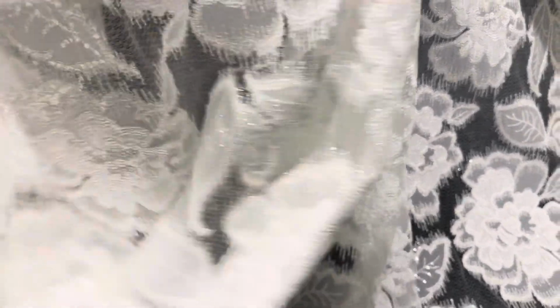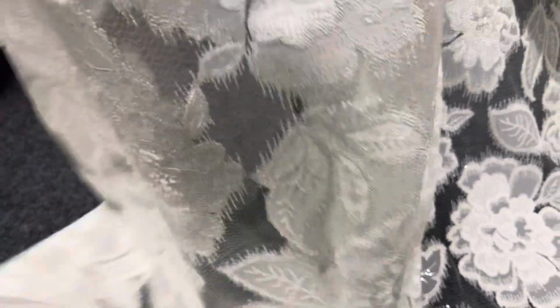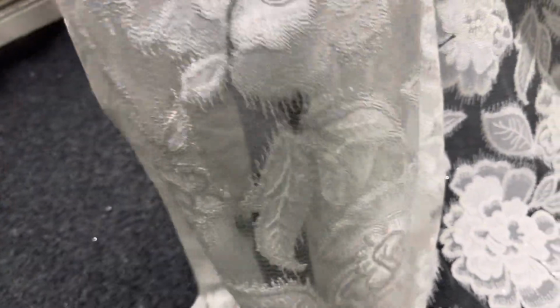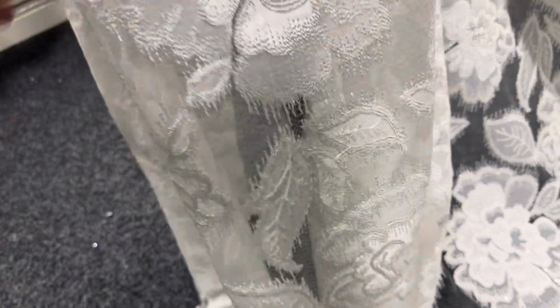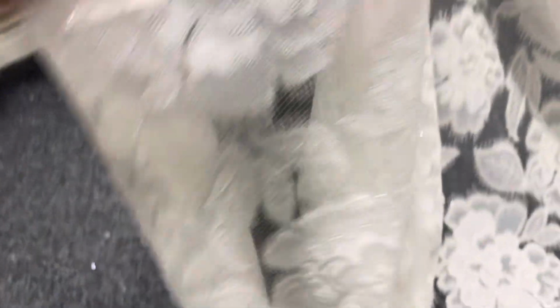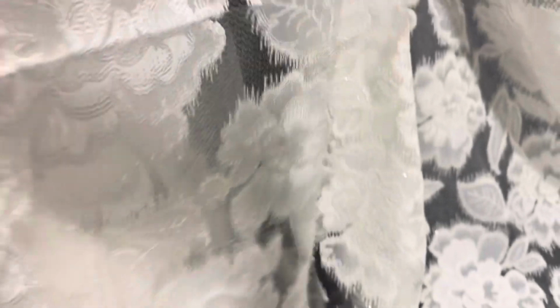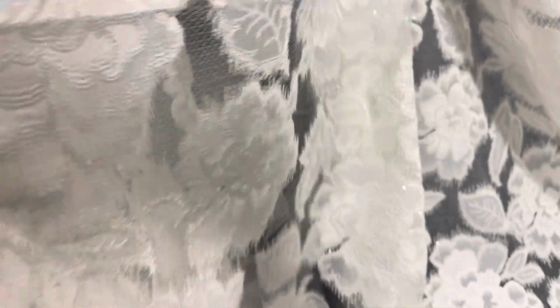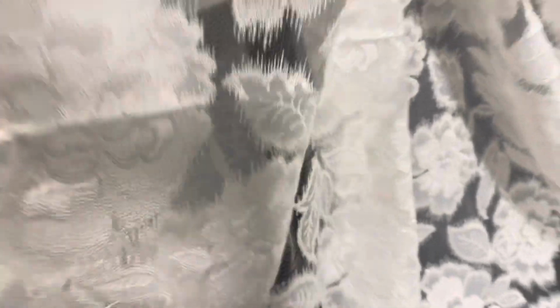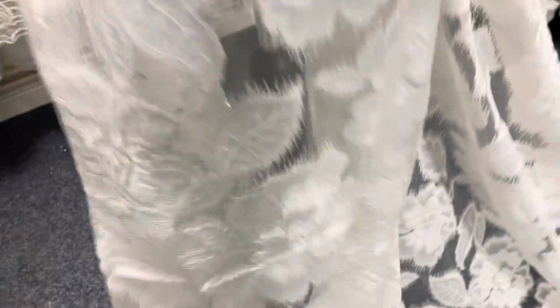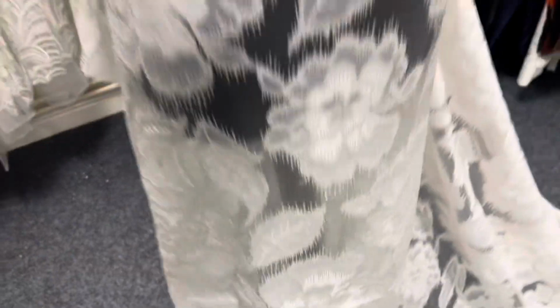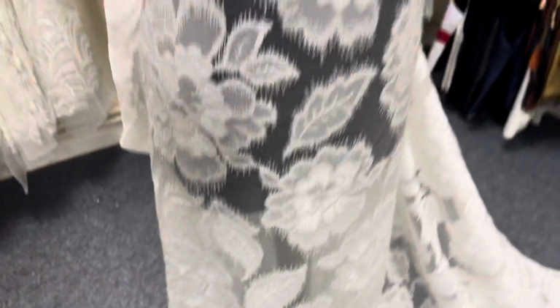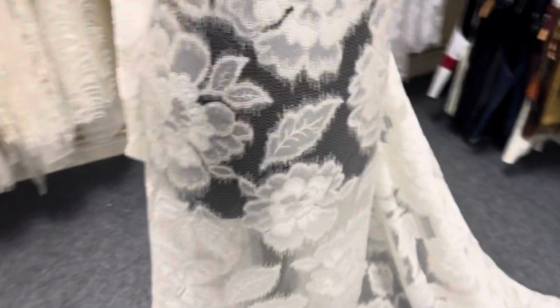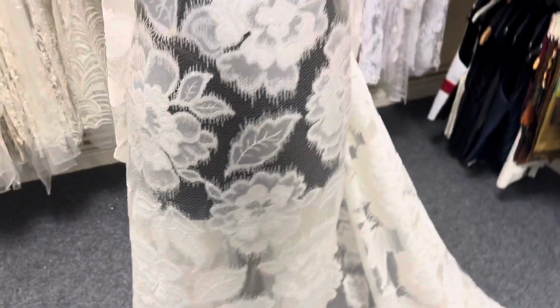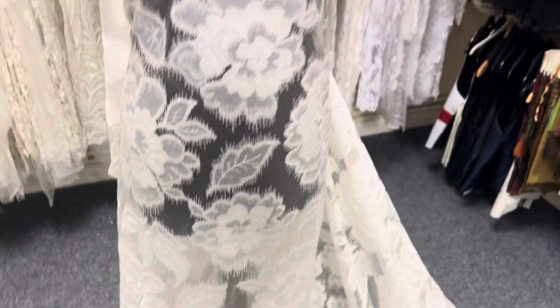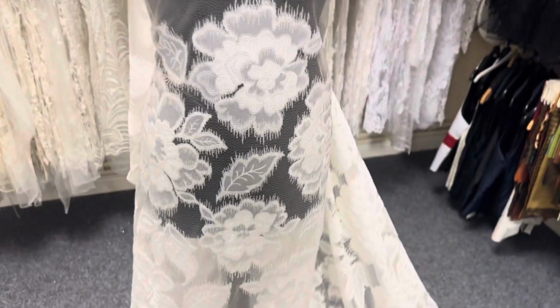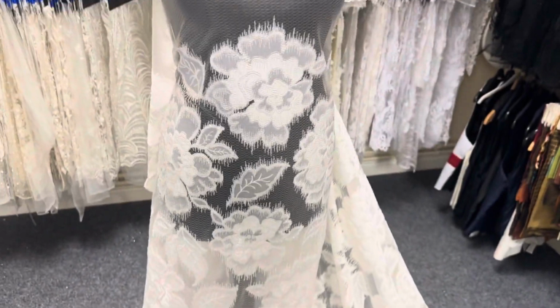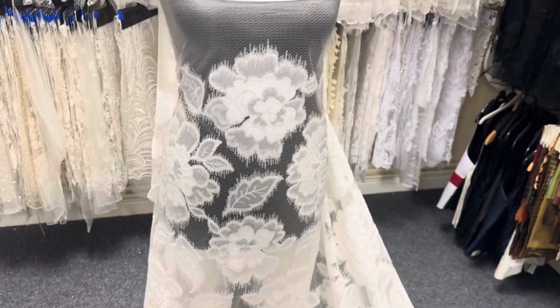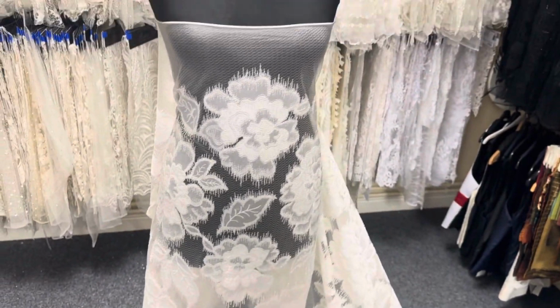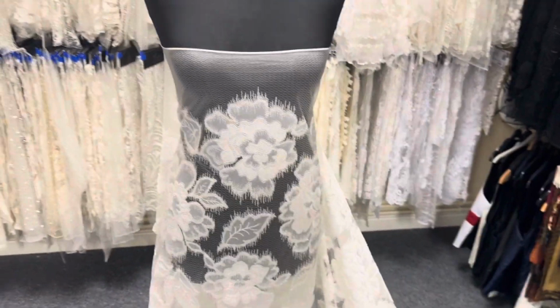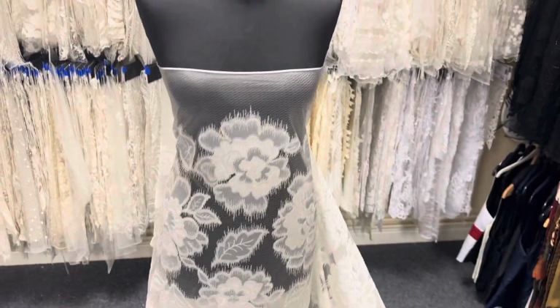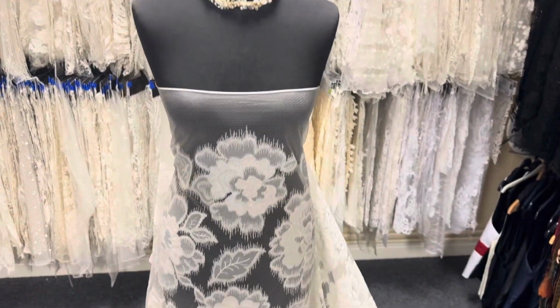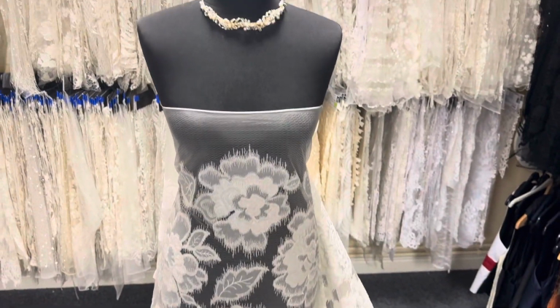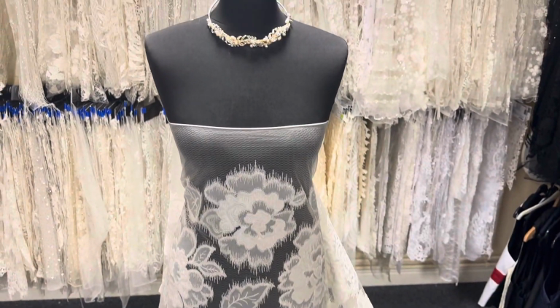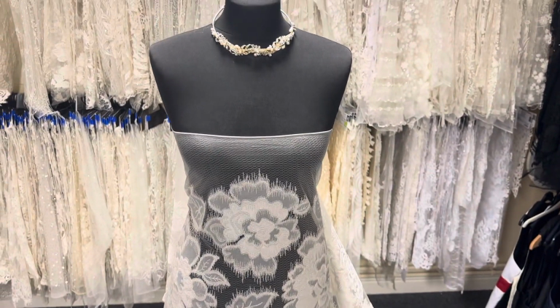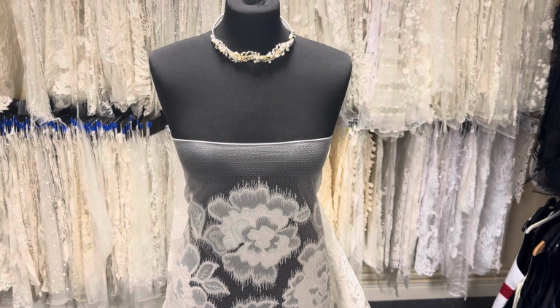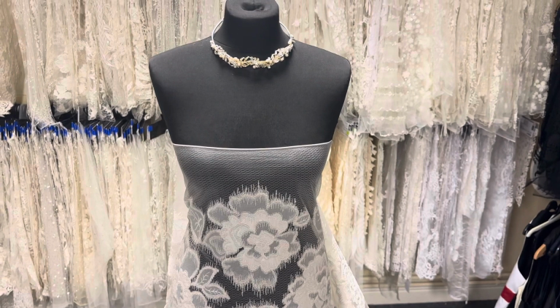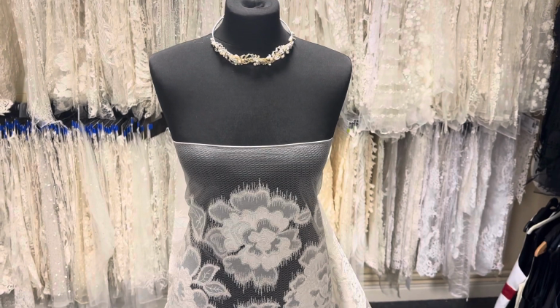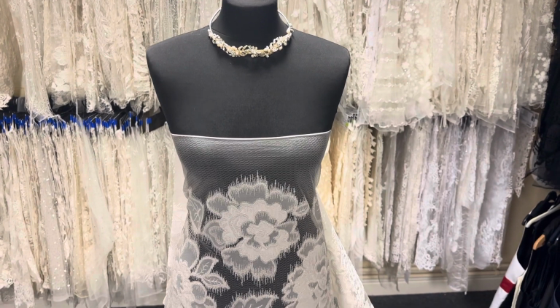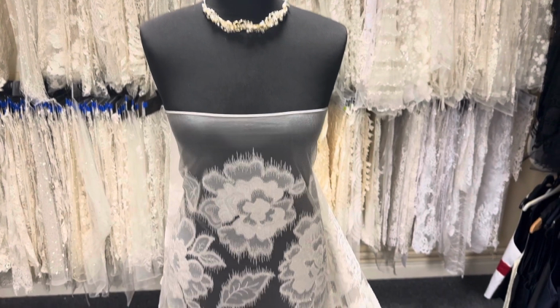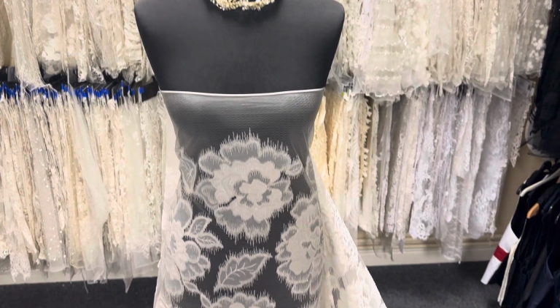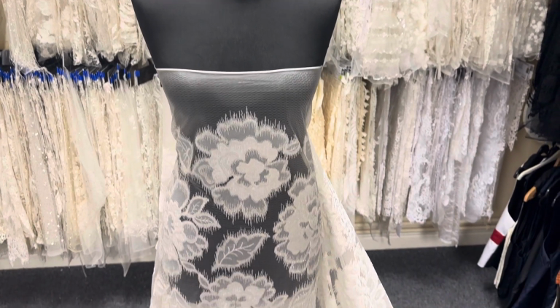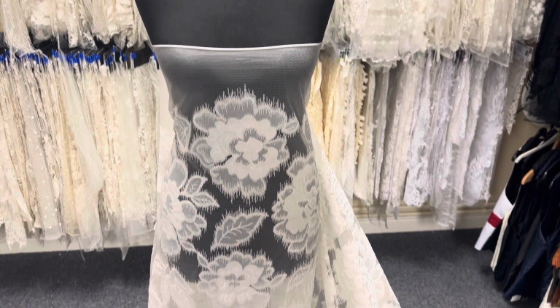It's got a magnificent drape, really eye-catching — one for the Daring Bride. This is a beautiful lace called Lotte.